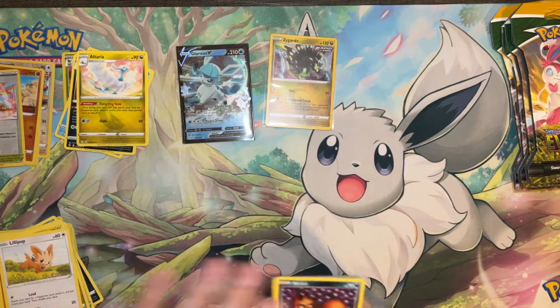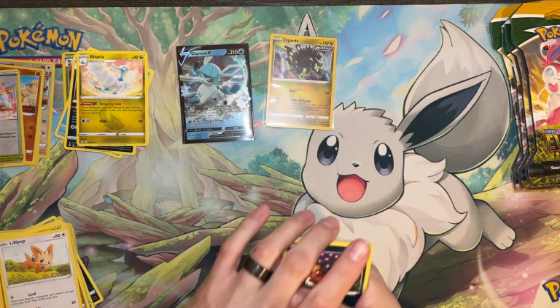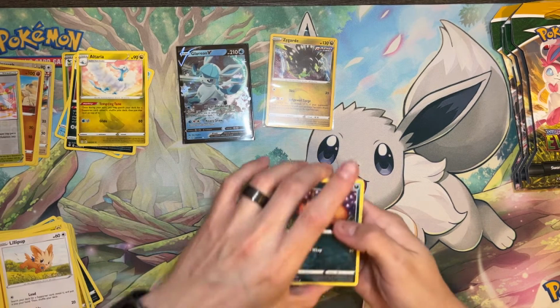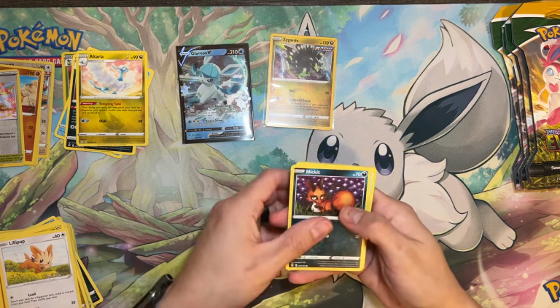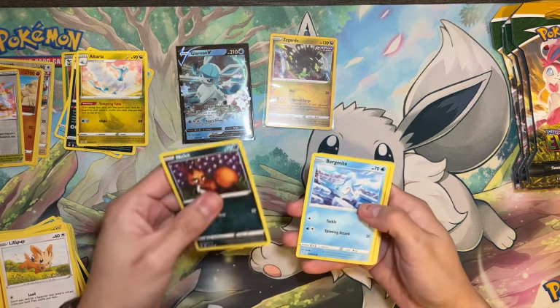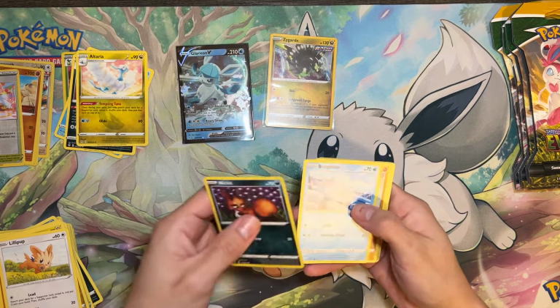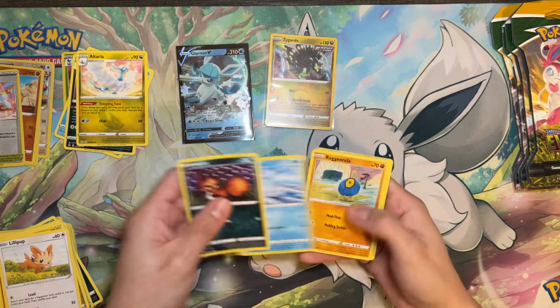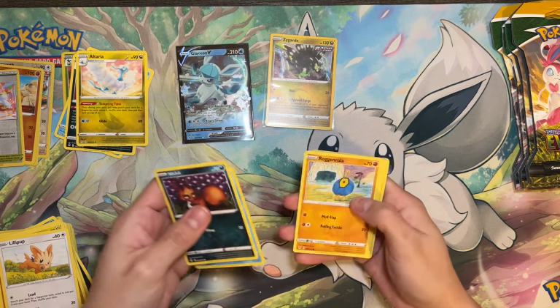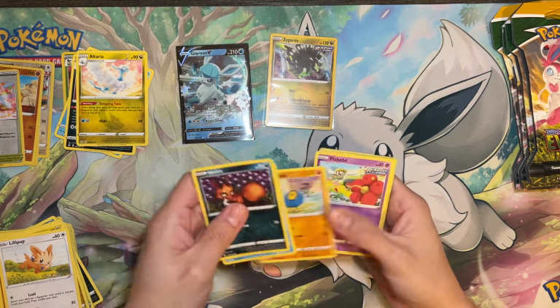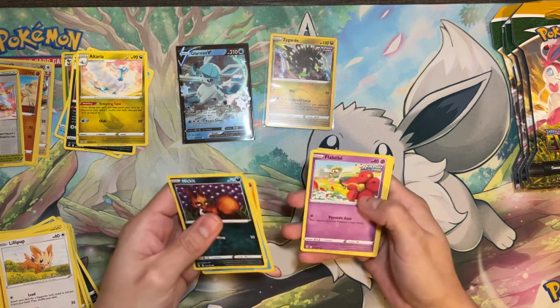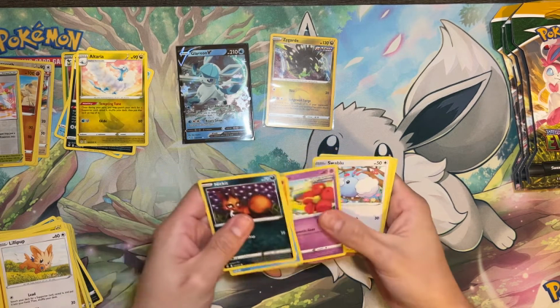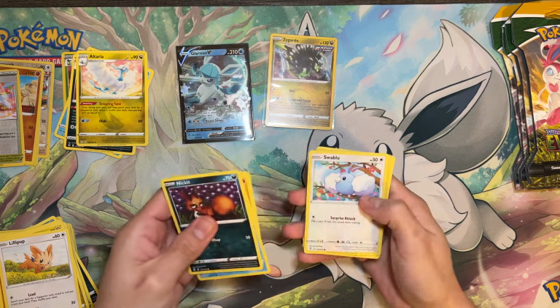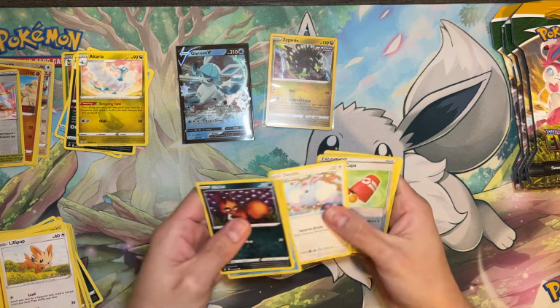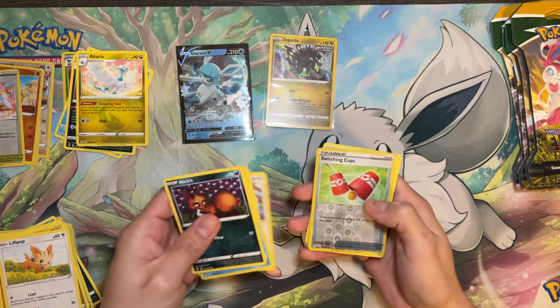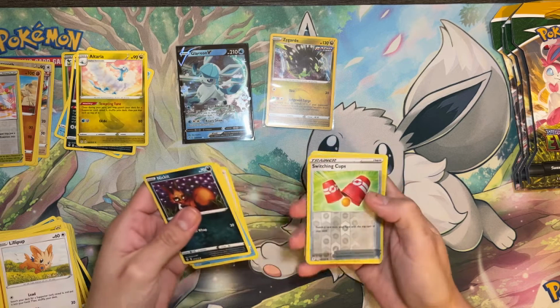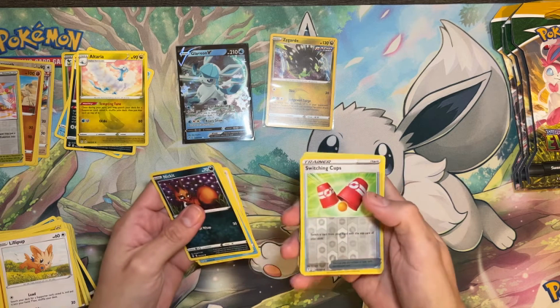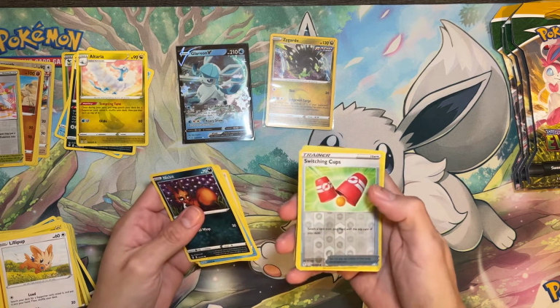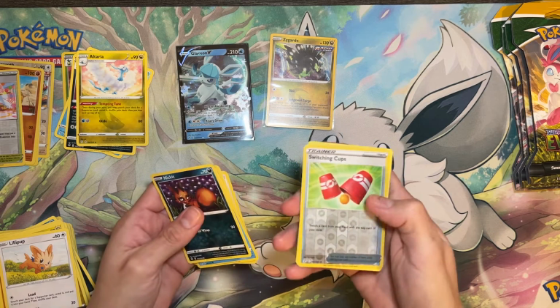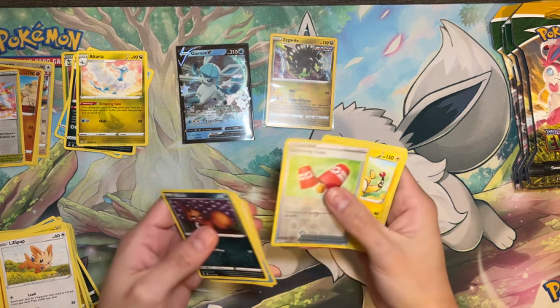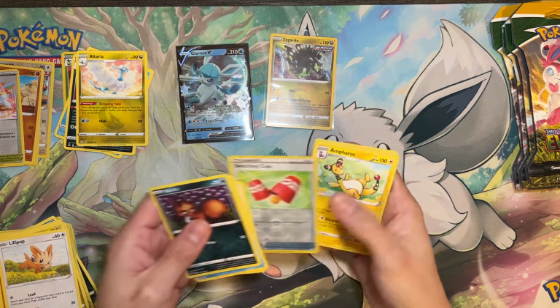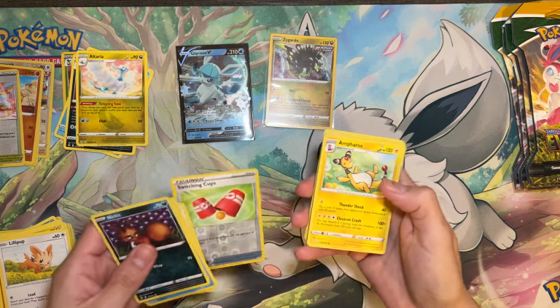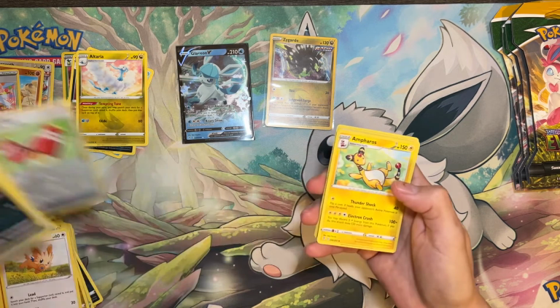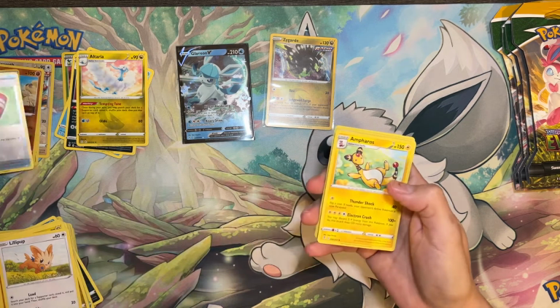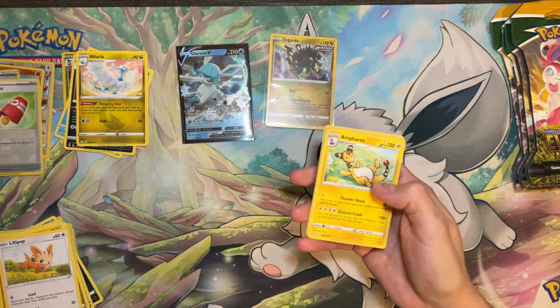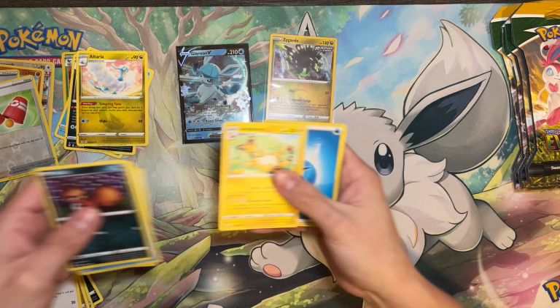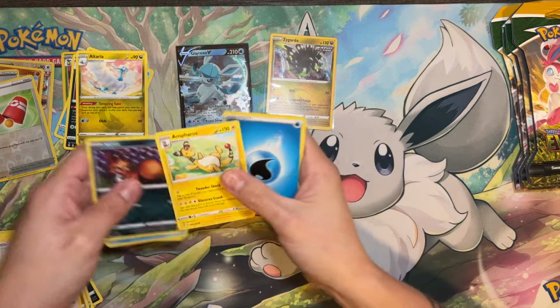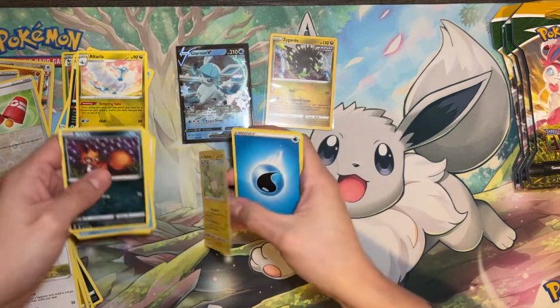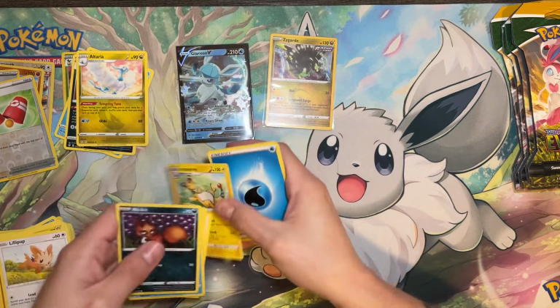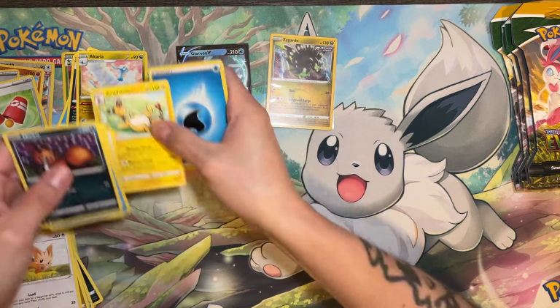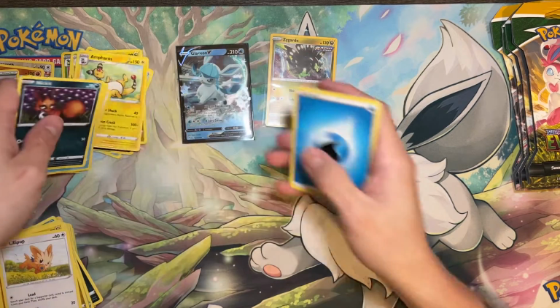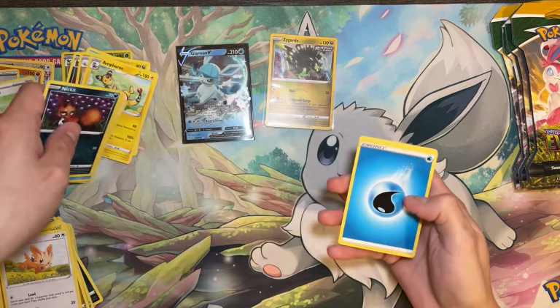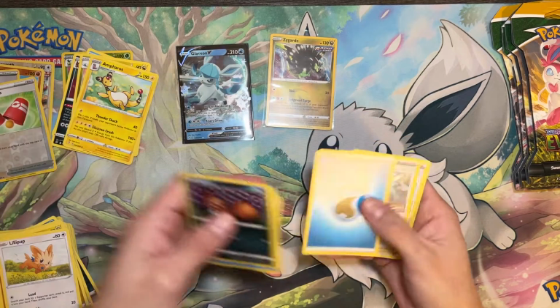We got Naked, Bergamite, Roggenrola, Fabebe, Swablu, Switching Cups Reverse, Ampharos, and these packs are cold.